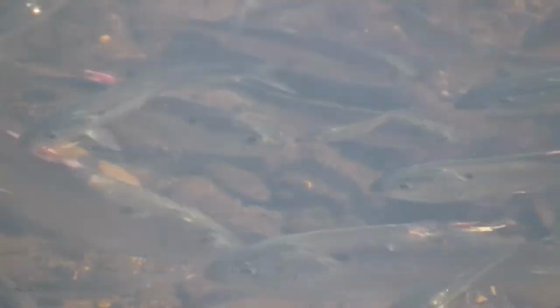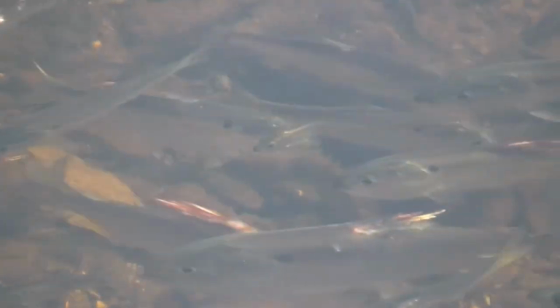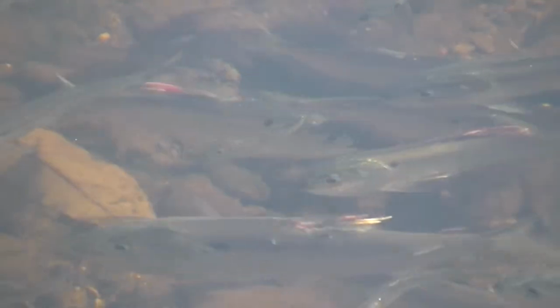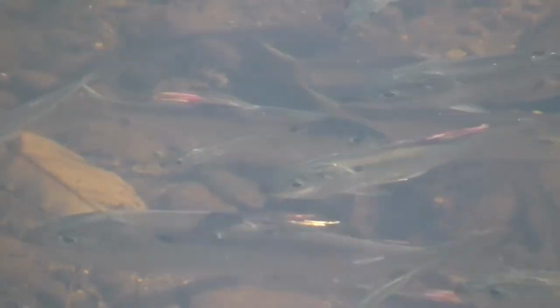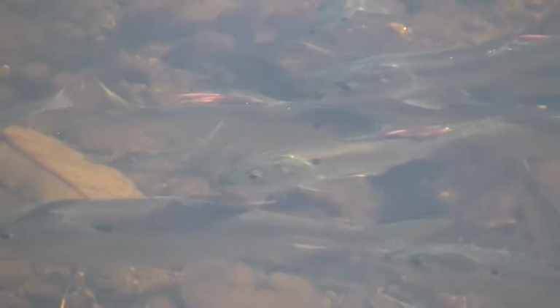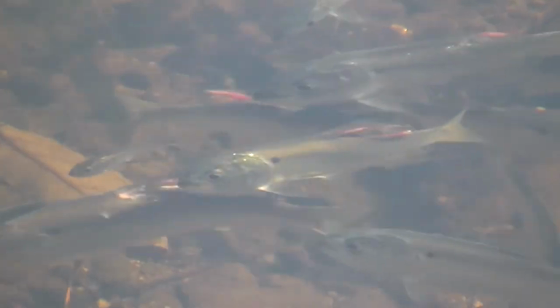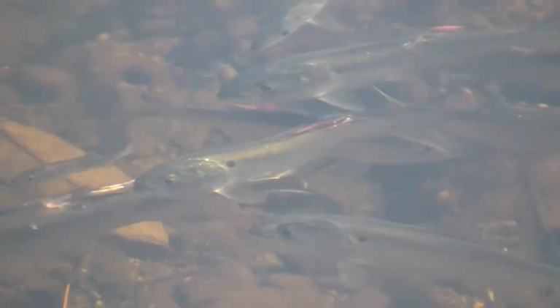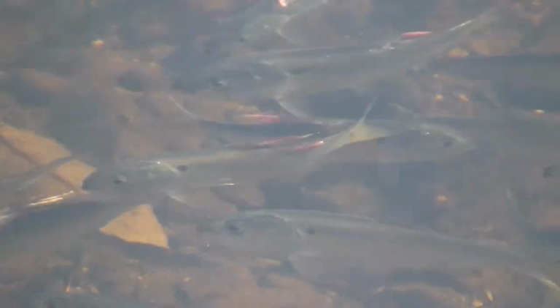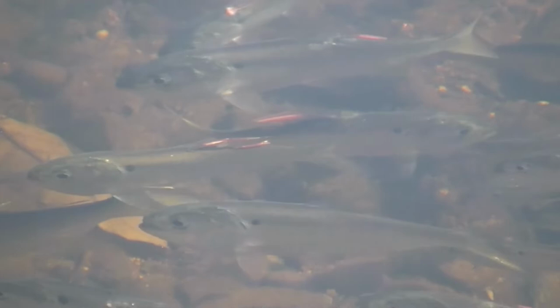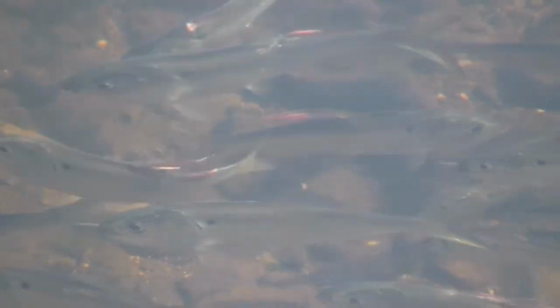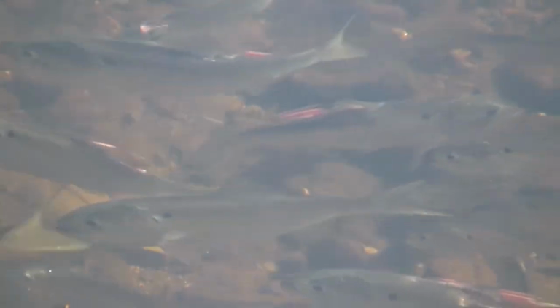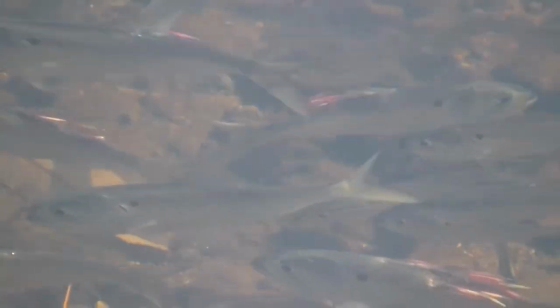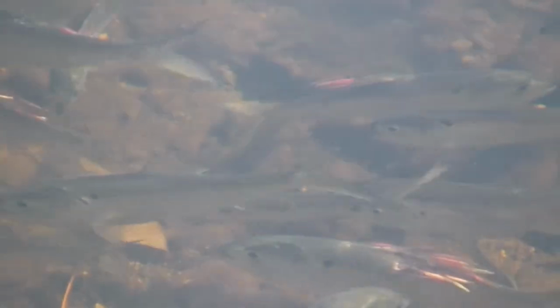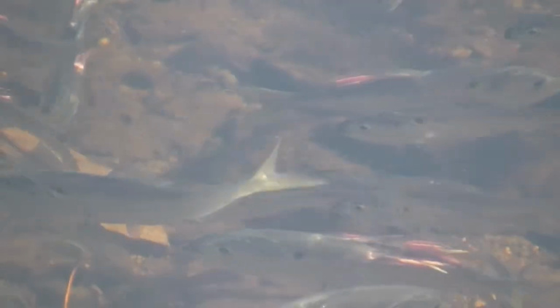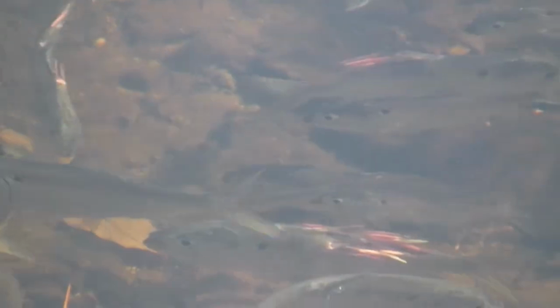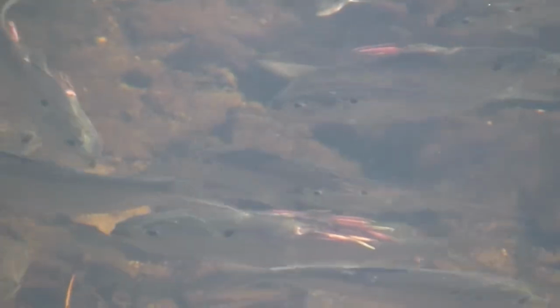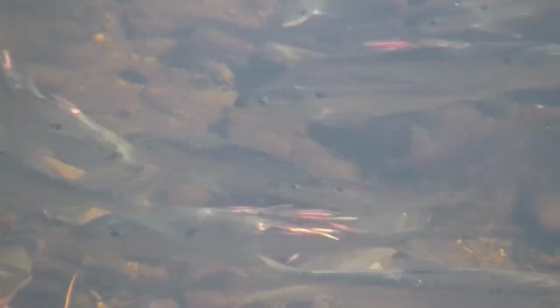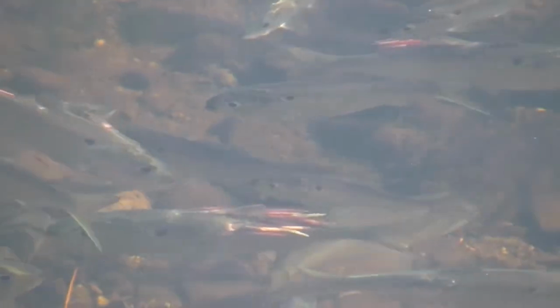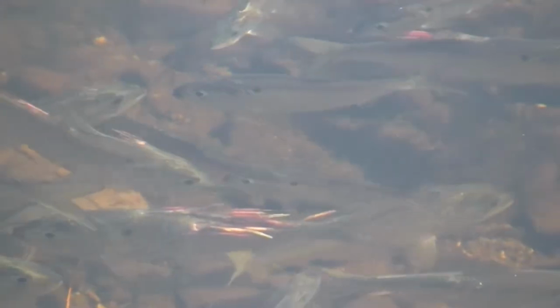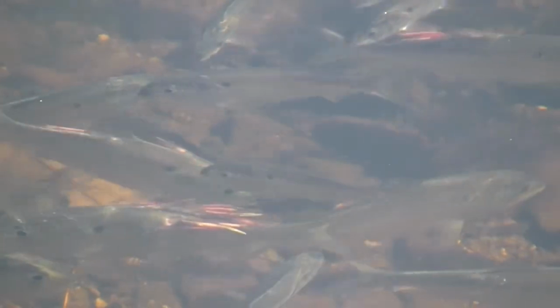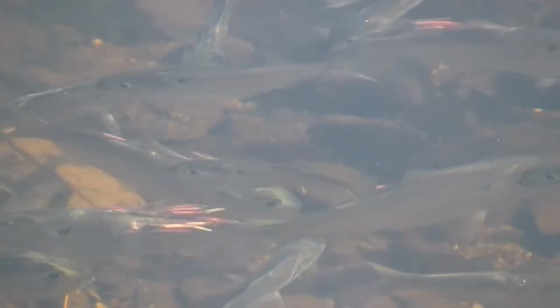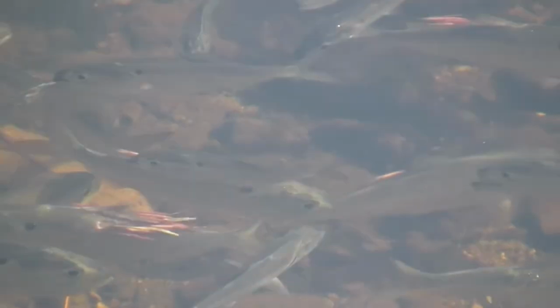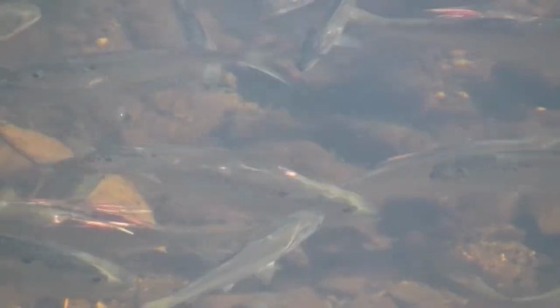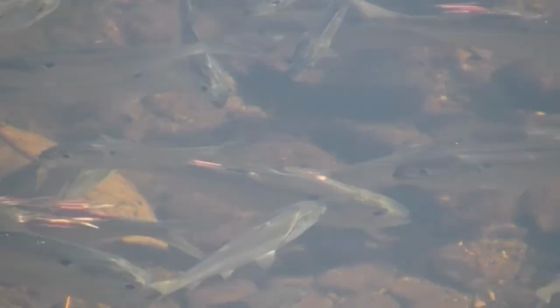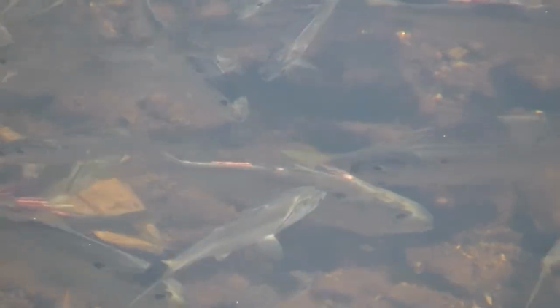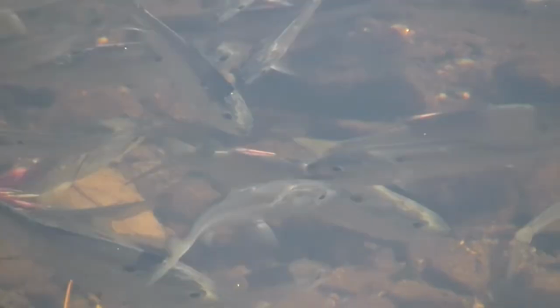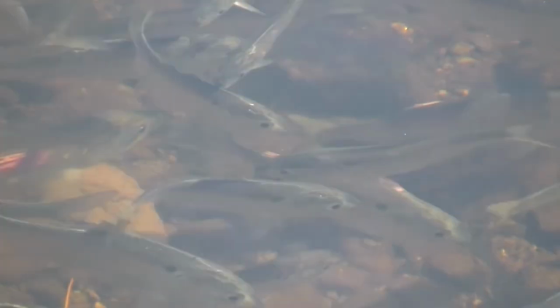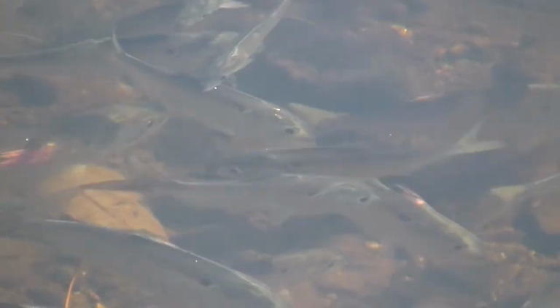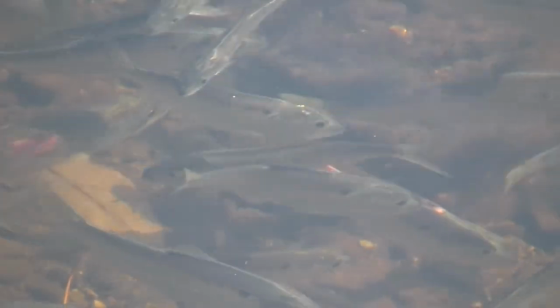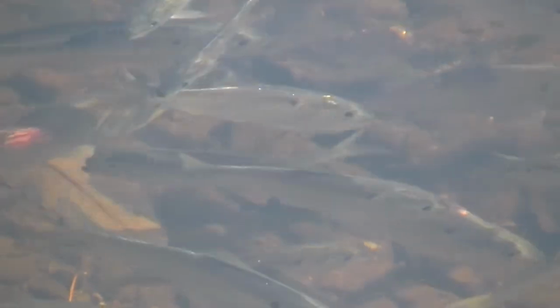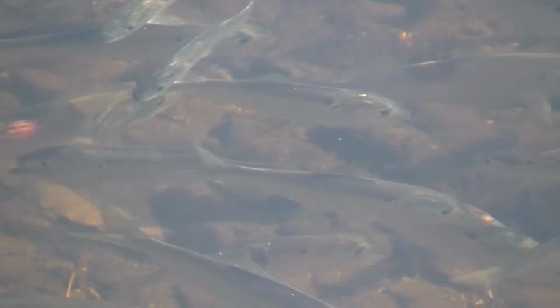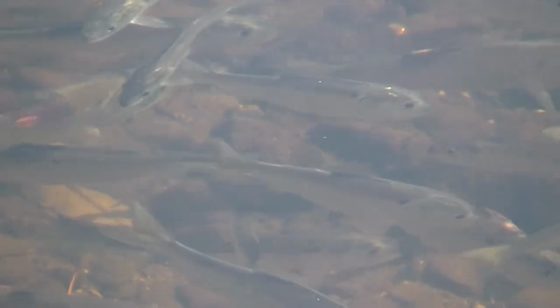Menhaden are plankton eaters and they just filter the water, and everything else around eats menhaden.